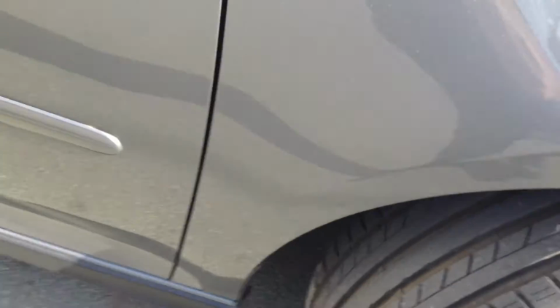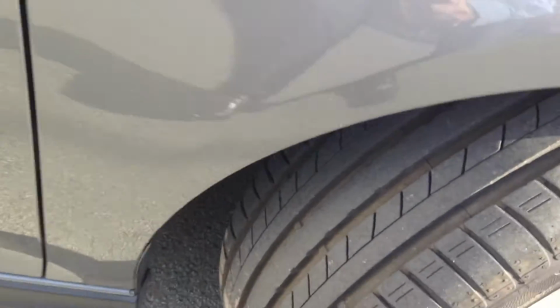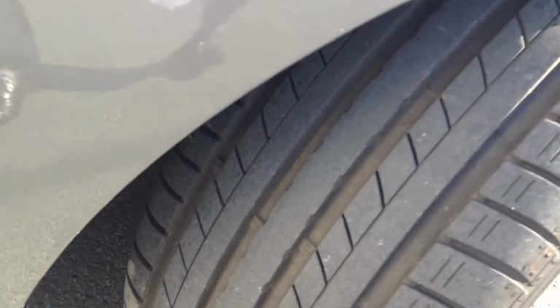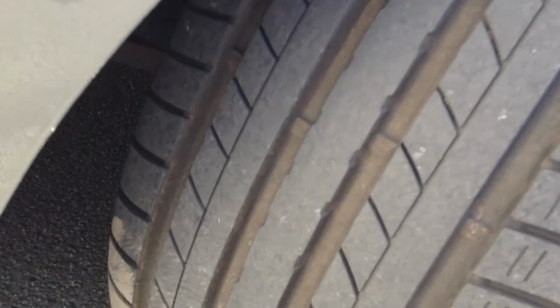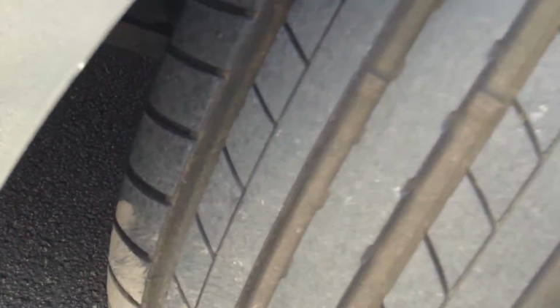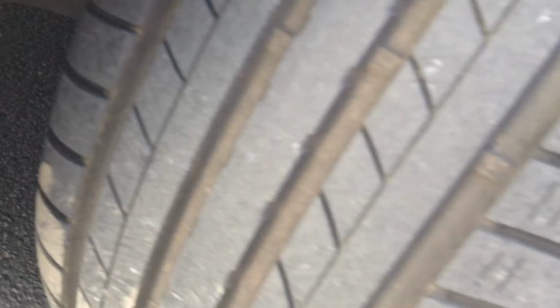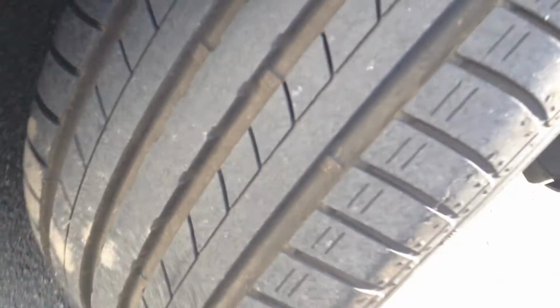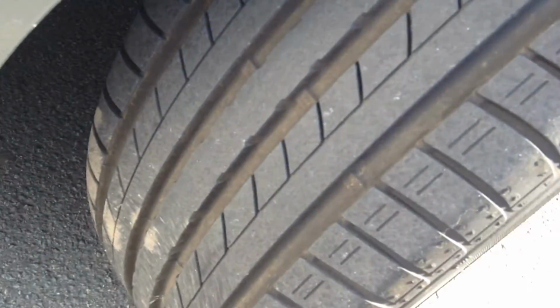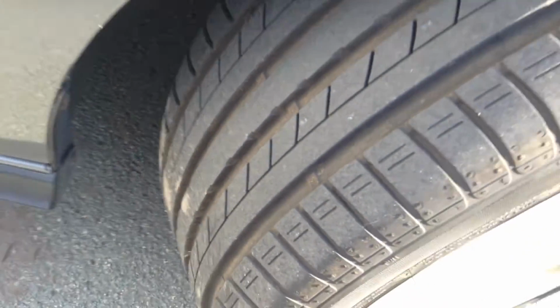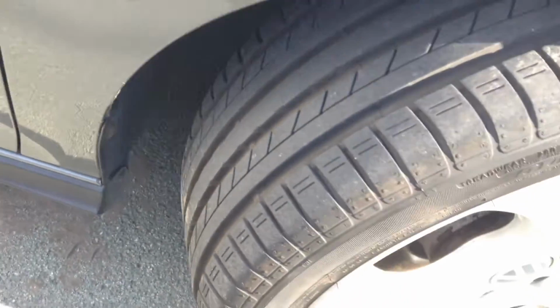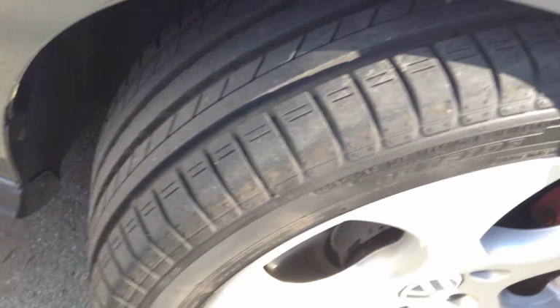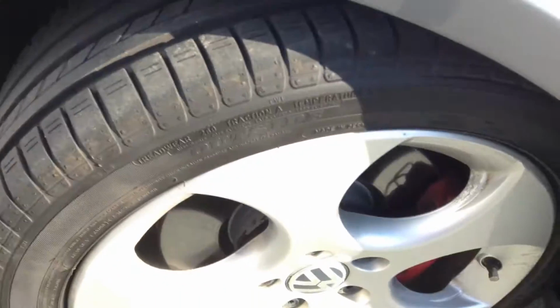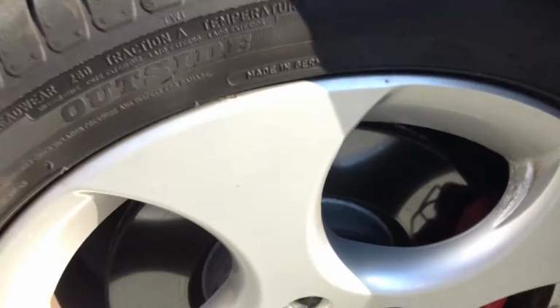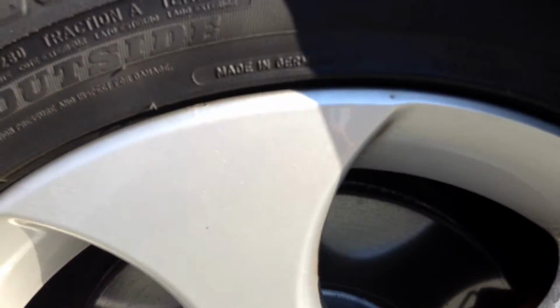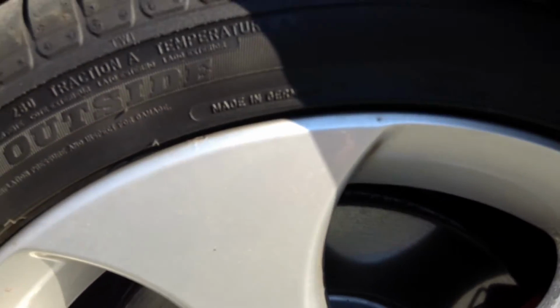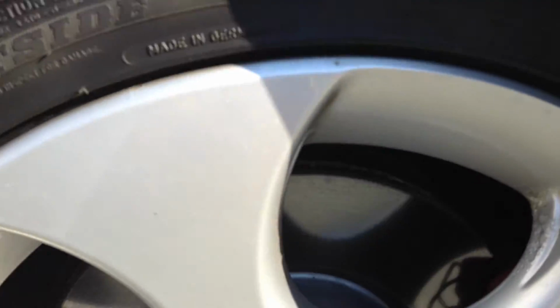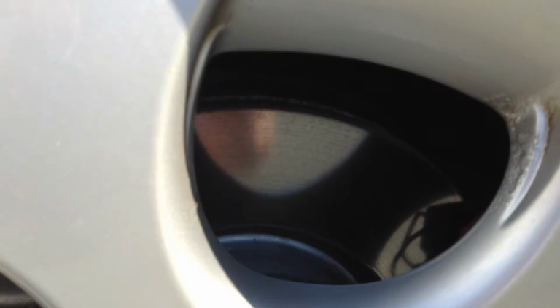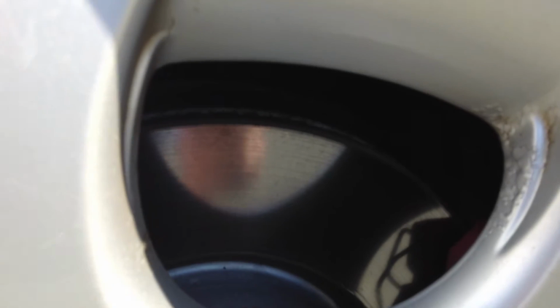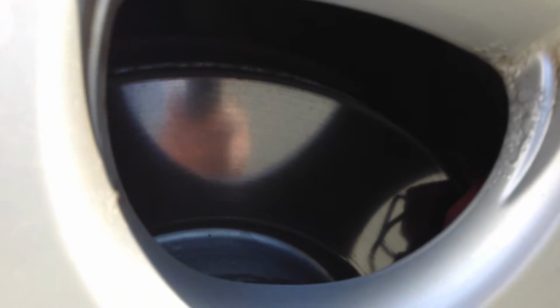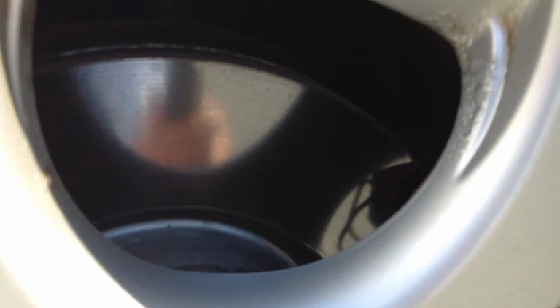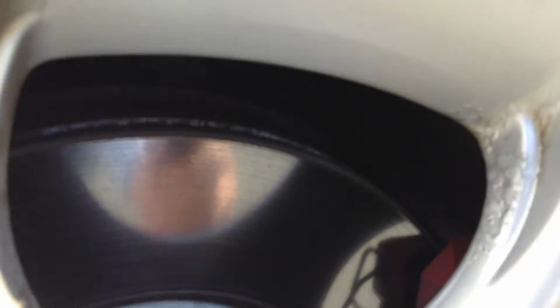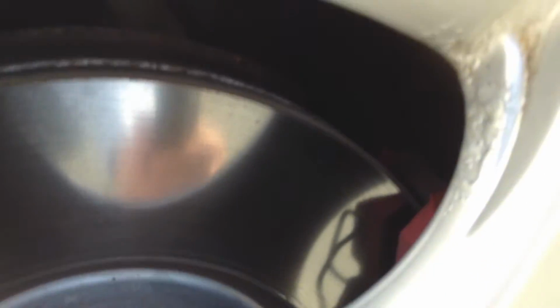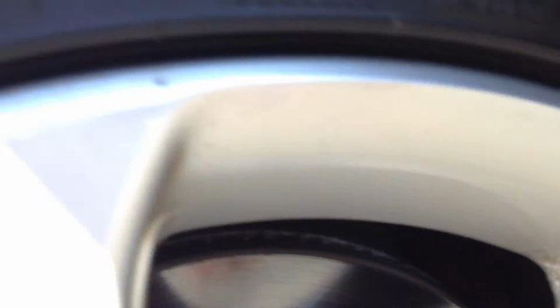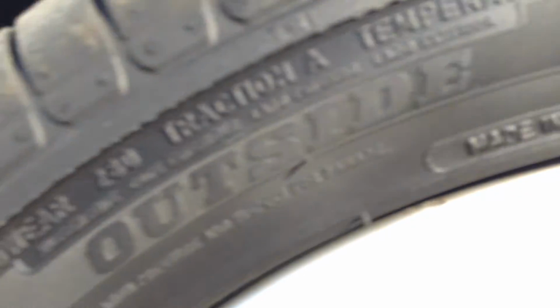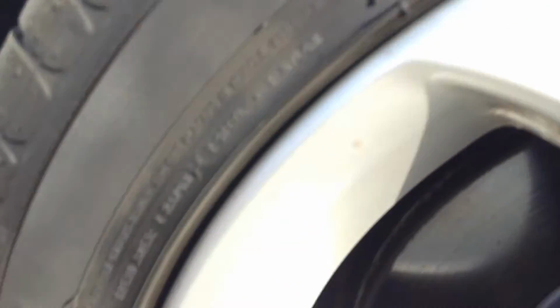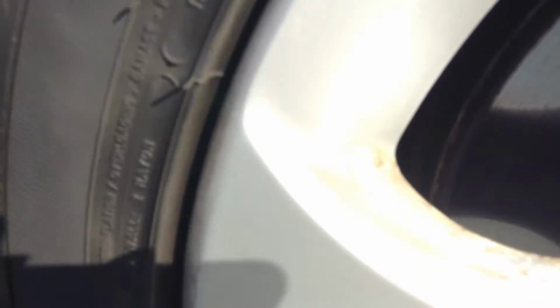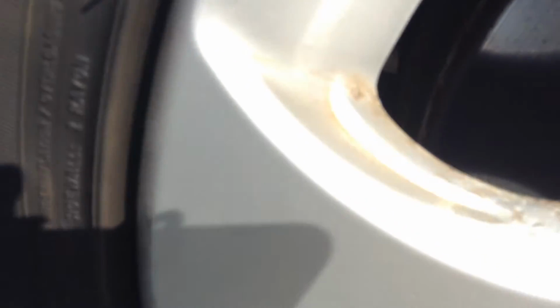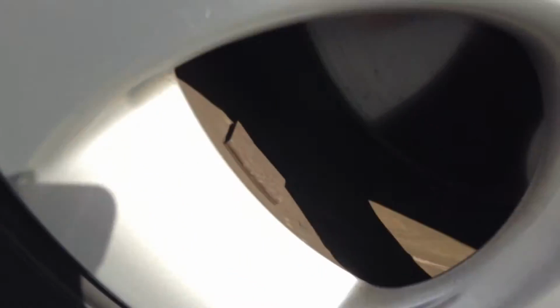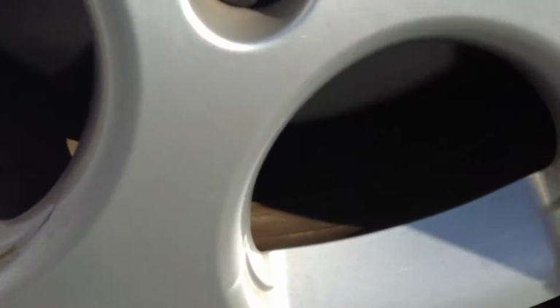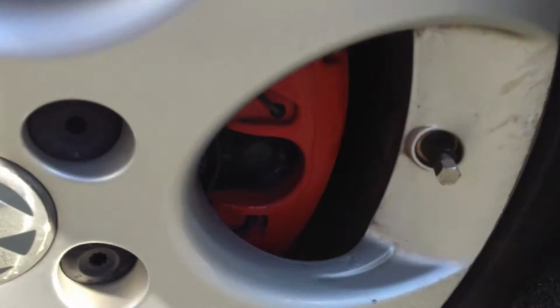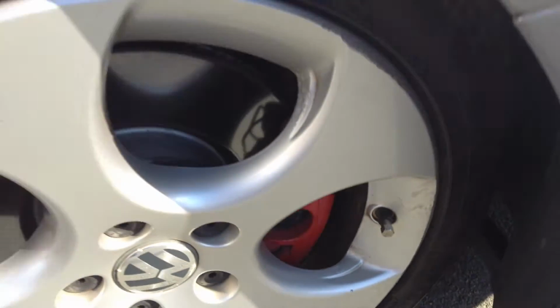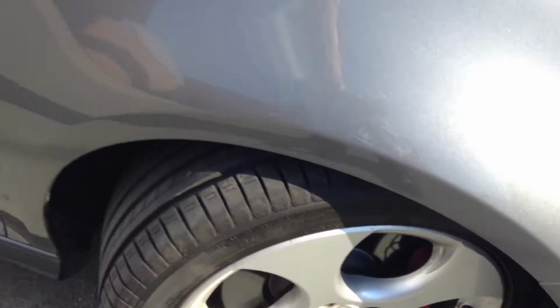As you can see, that tyre tread depth is perfect — we're on around 6mm there. This offside front wheel will require a slight refurbishment. As you can see we've just got a little bit of bubbling on that wheel, so that will require a refurbishment.